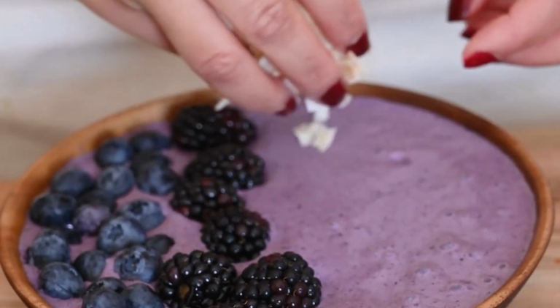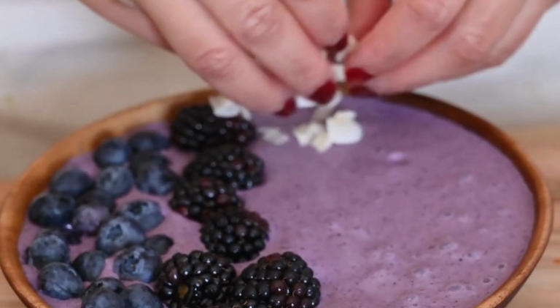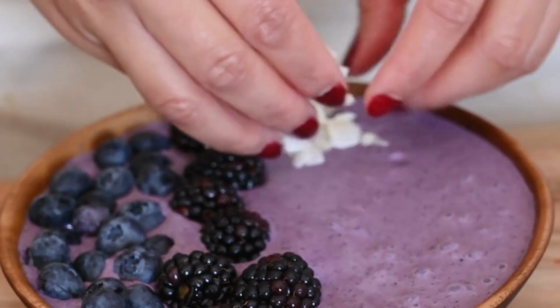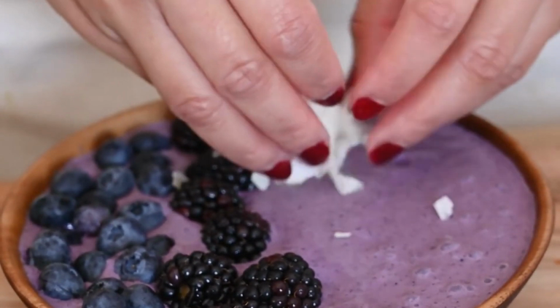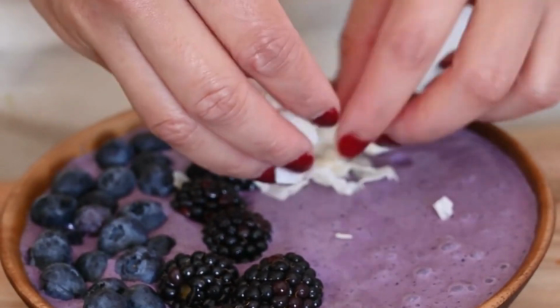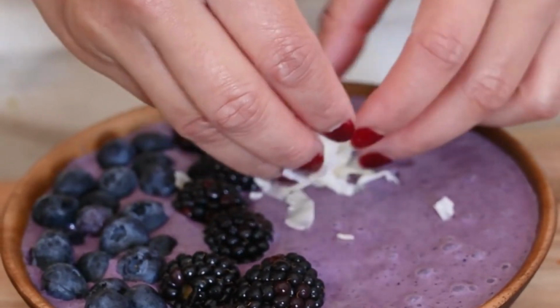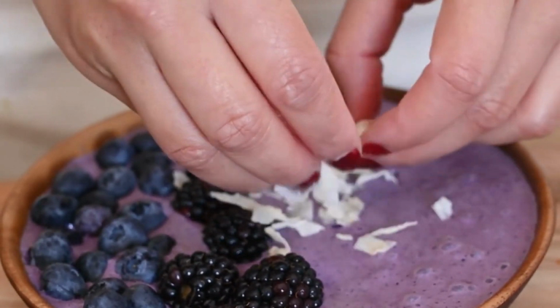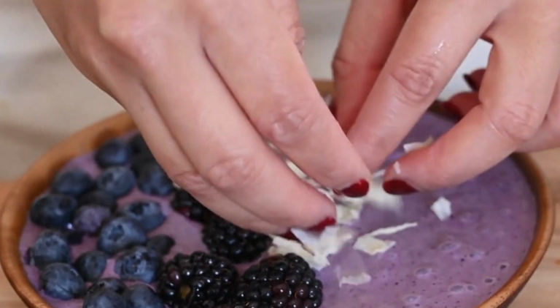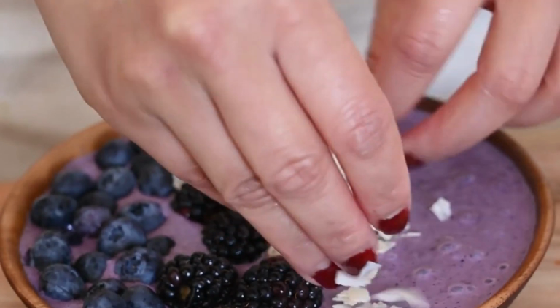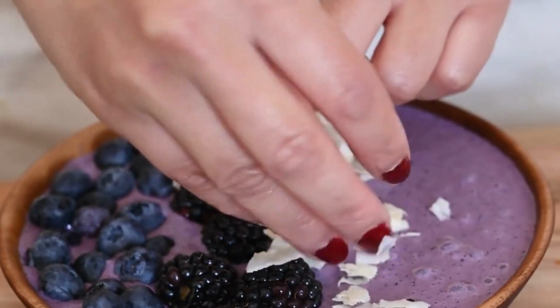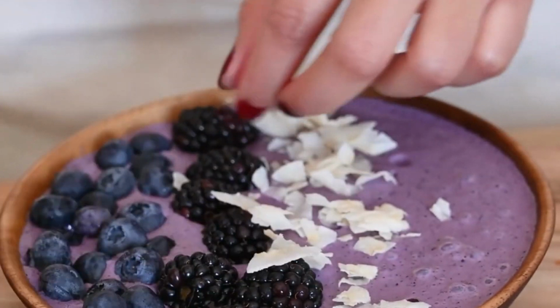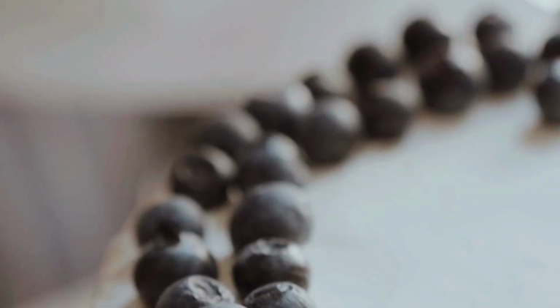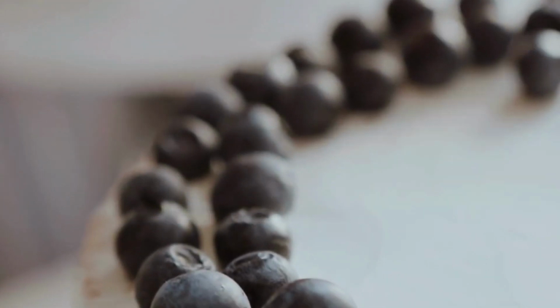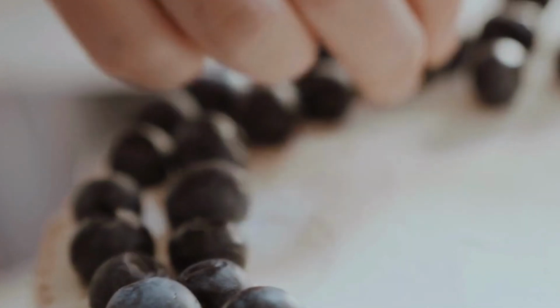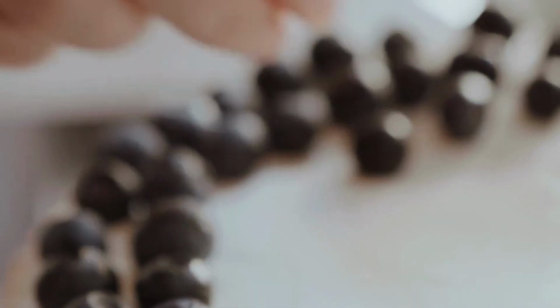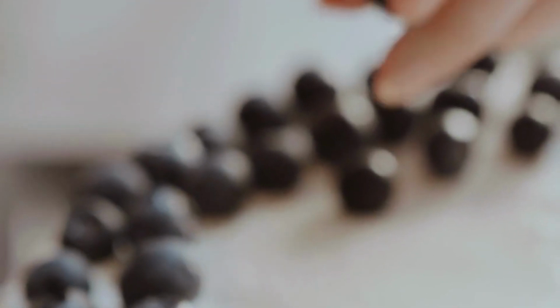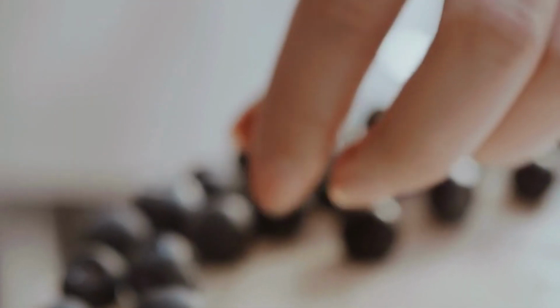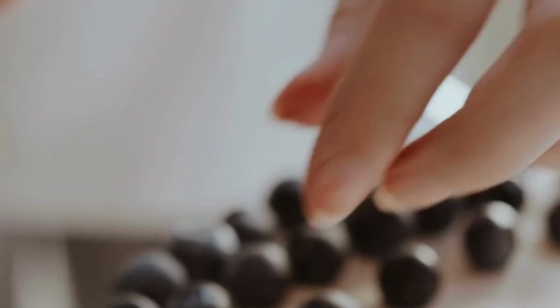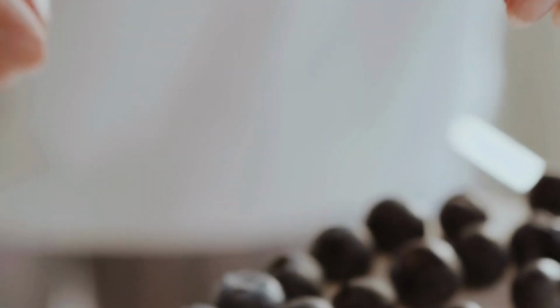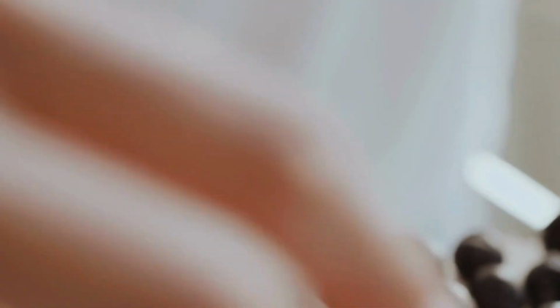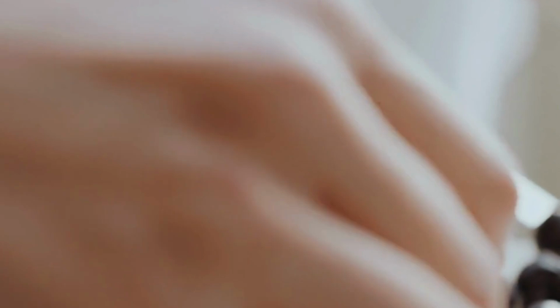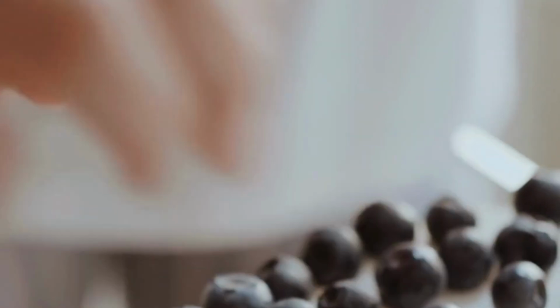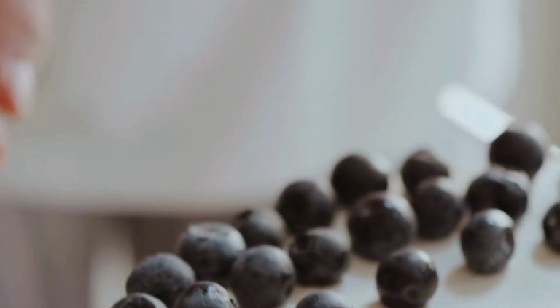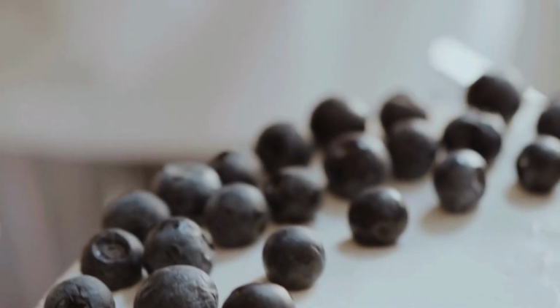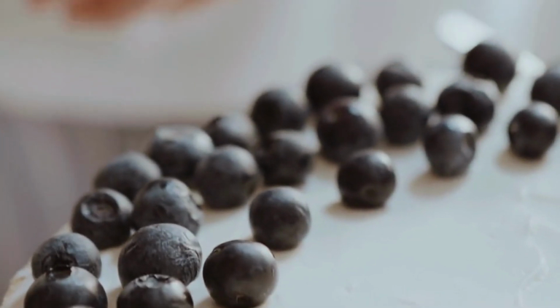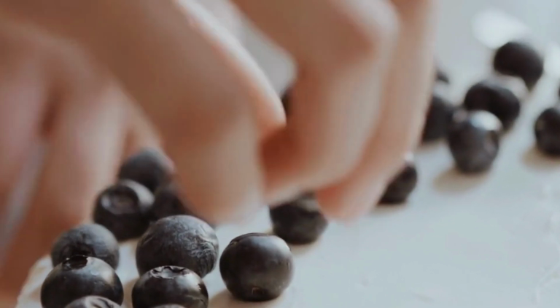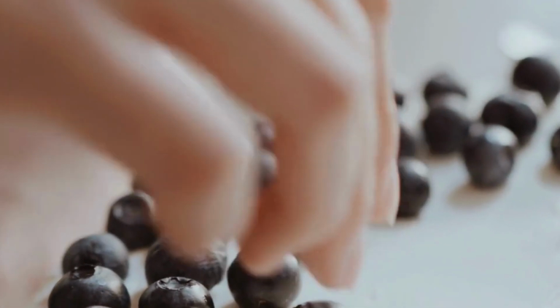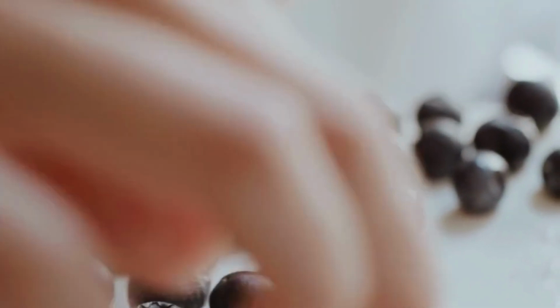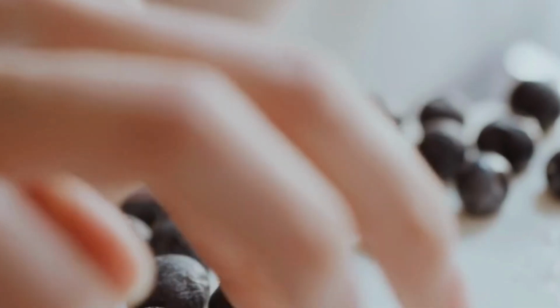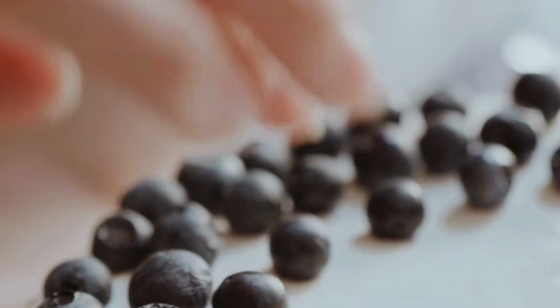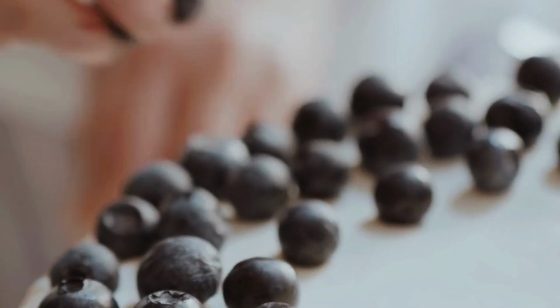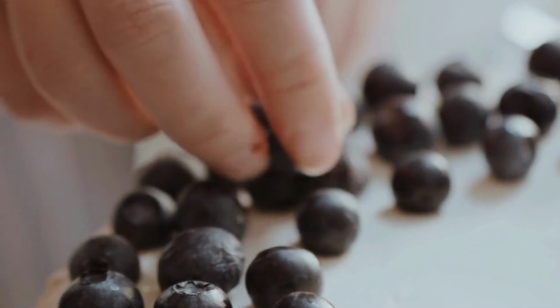The history of the popover is a bit unclear, but it is believed to have originated in England in the 1800s. It quickly became popular in America, where it was often served as a breakfast pastry or side dish with roast beef.